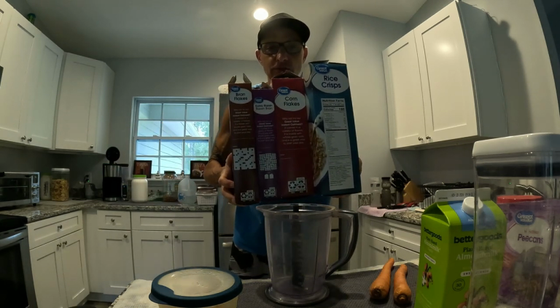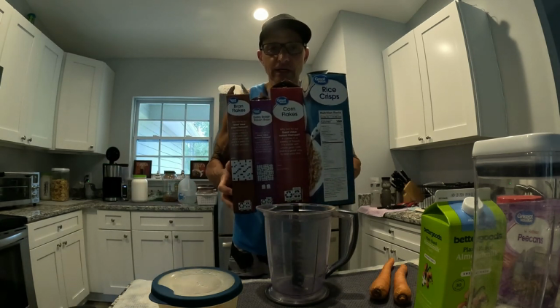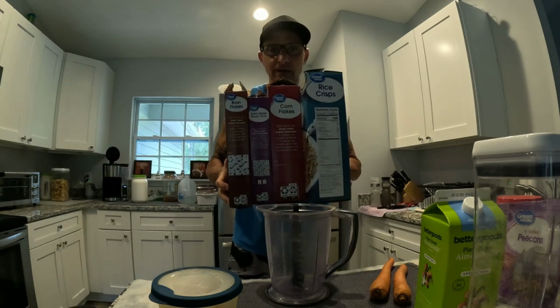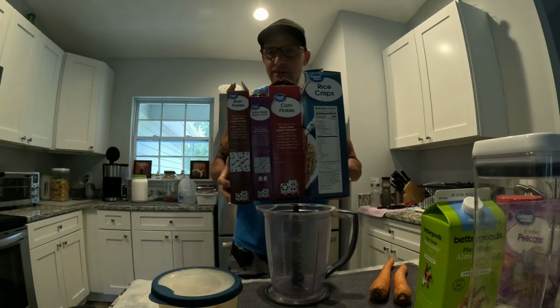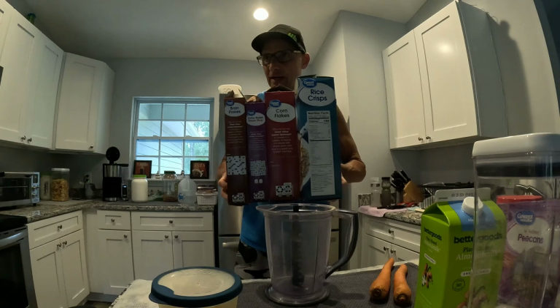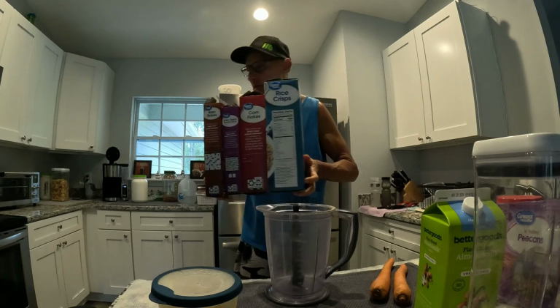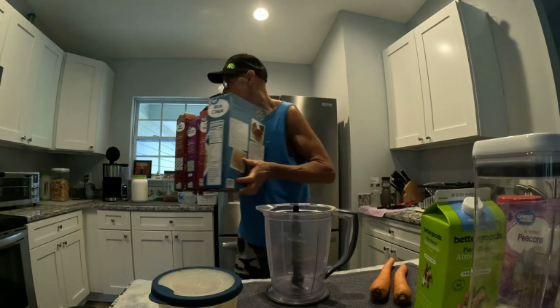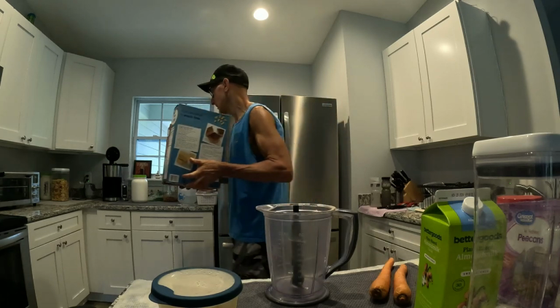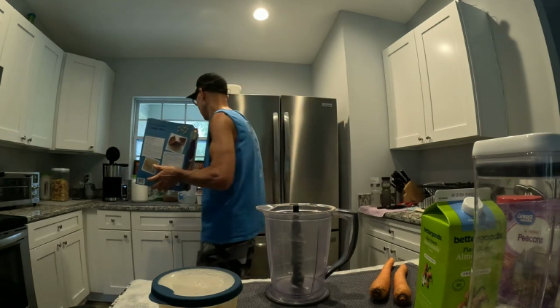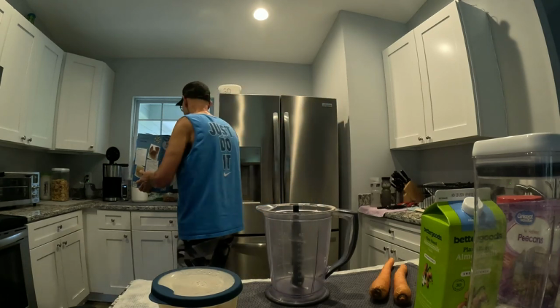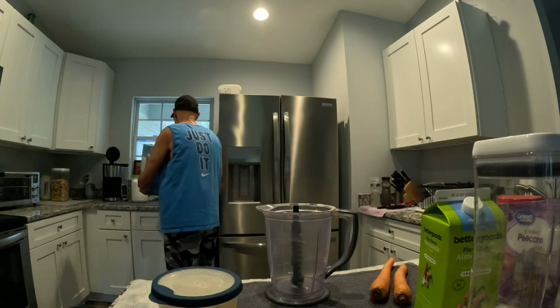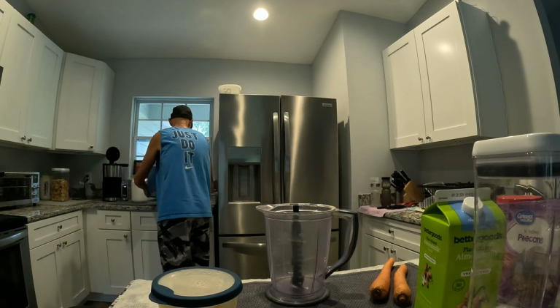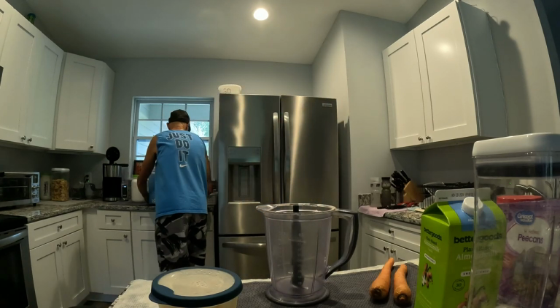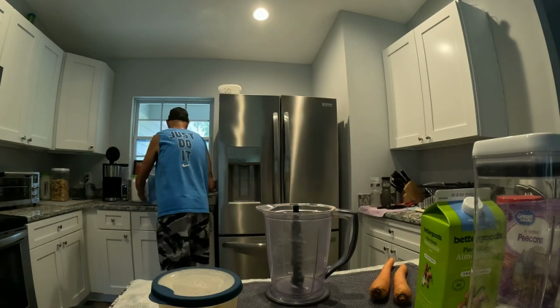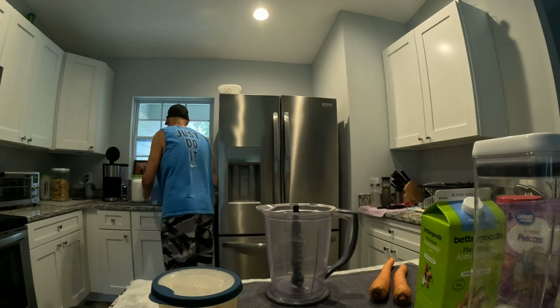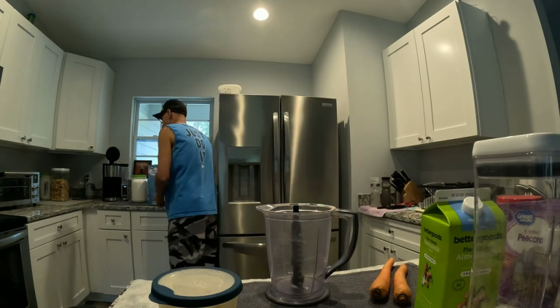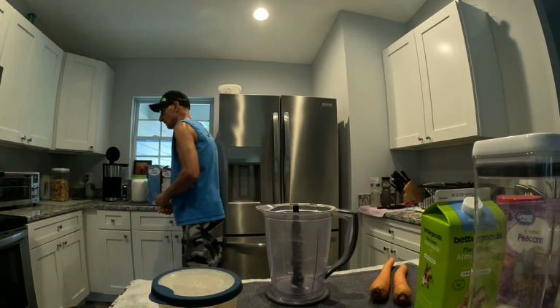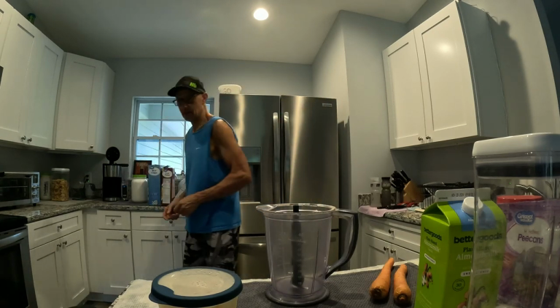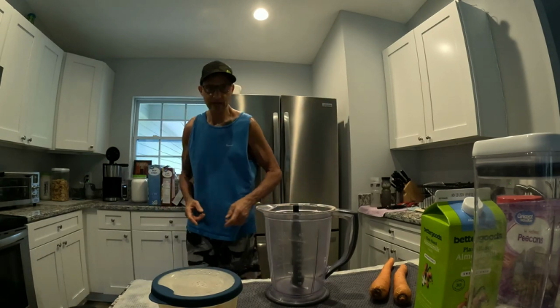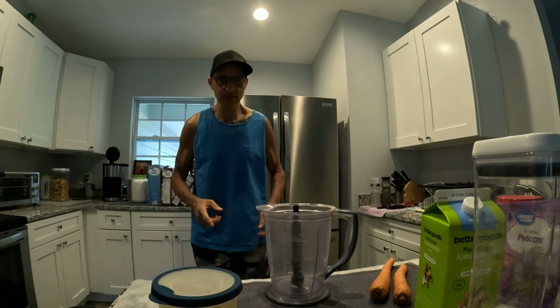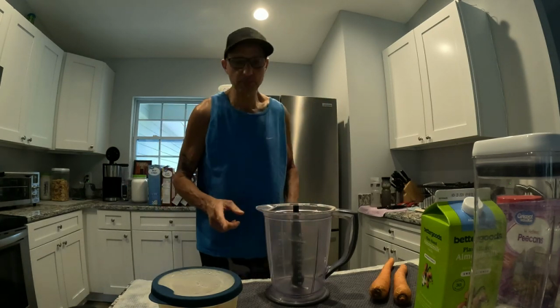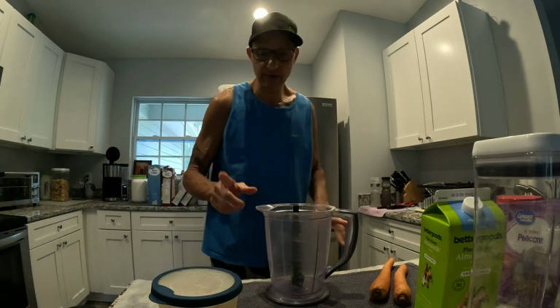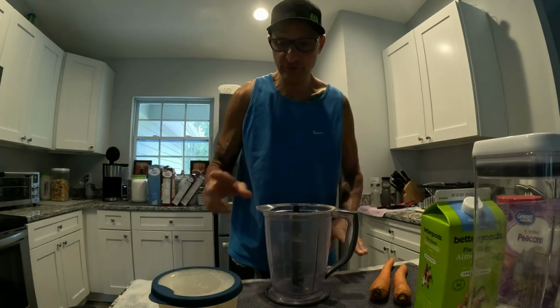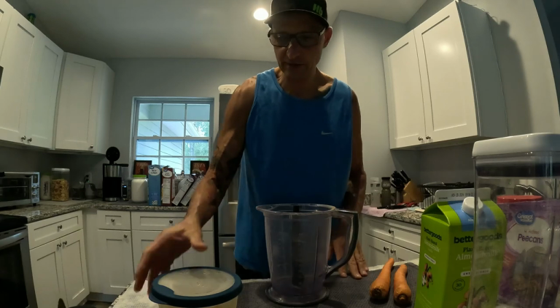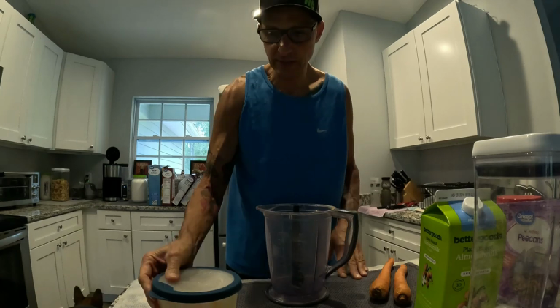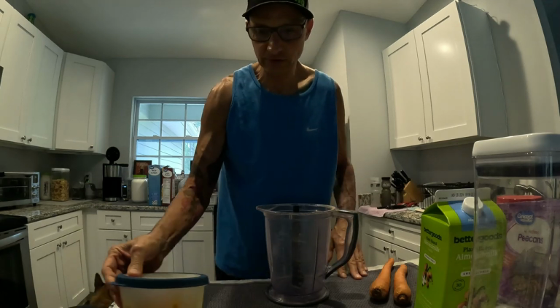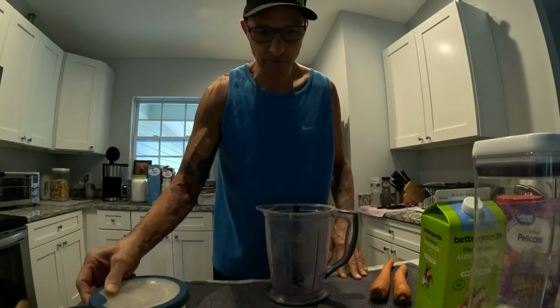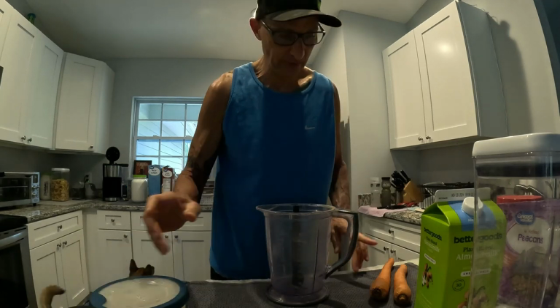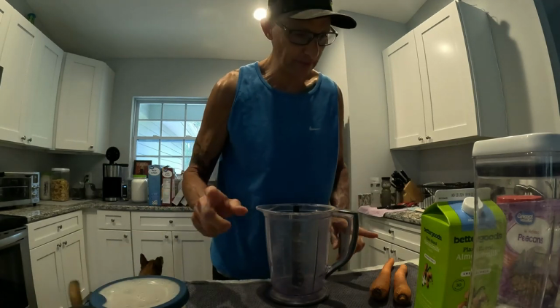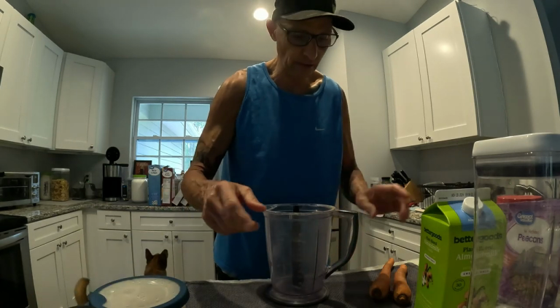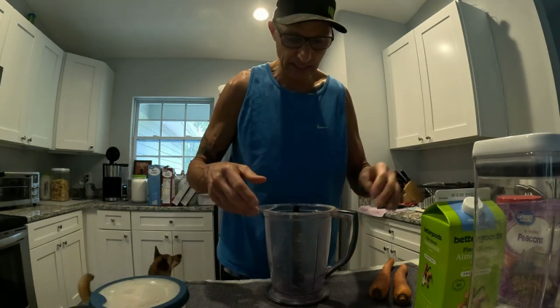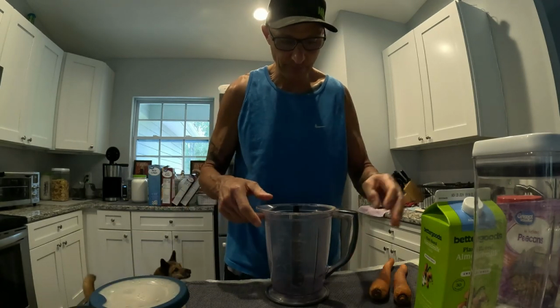And then all these boxes of cereal — I'll show you that in a minute. That's about it for the ingredients, so let's get to making it.